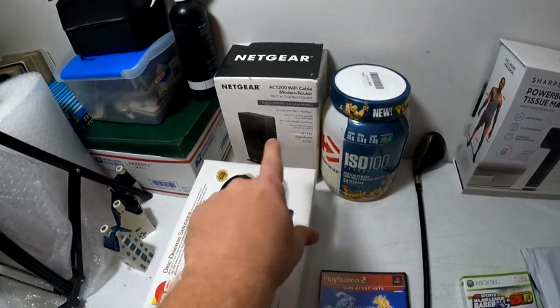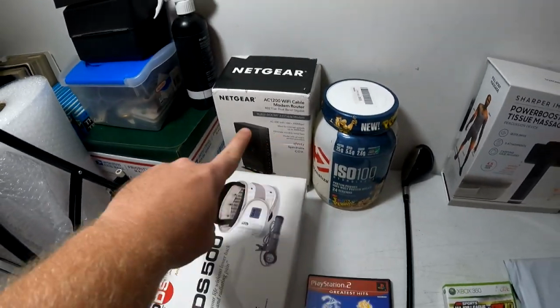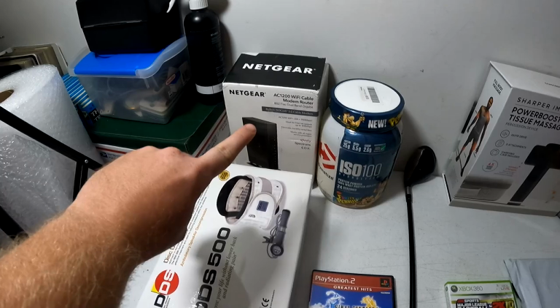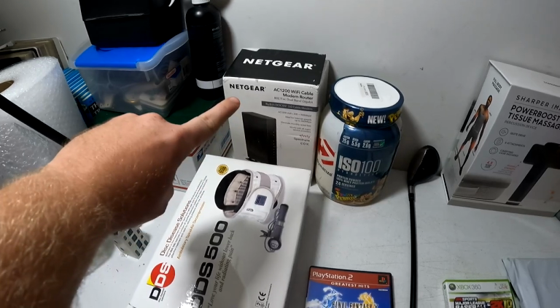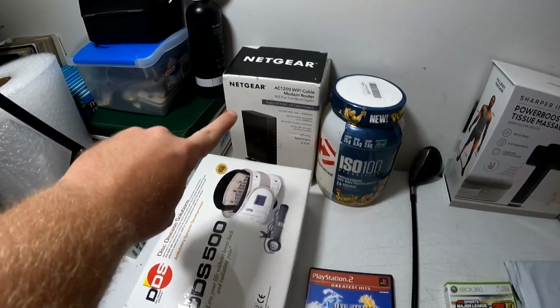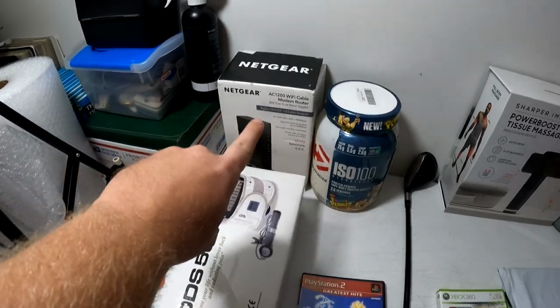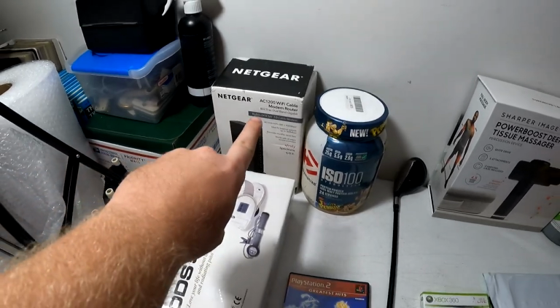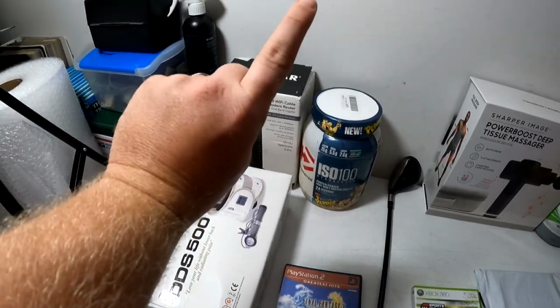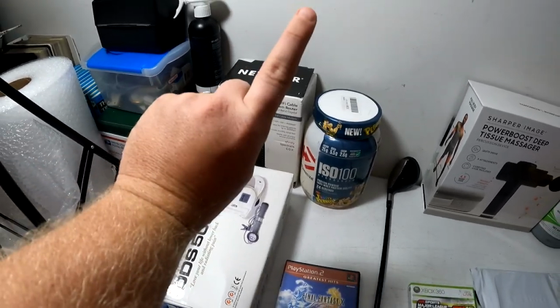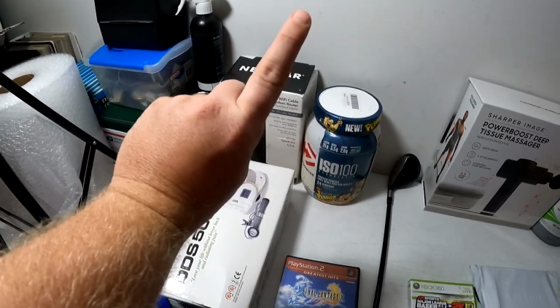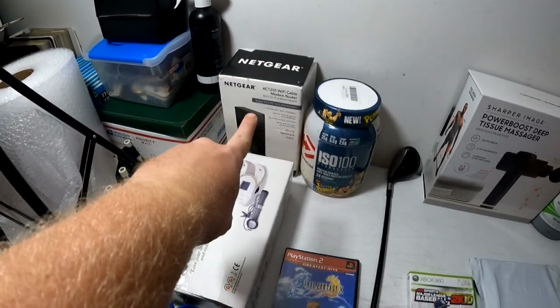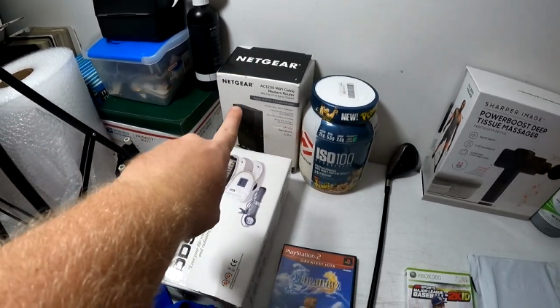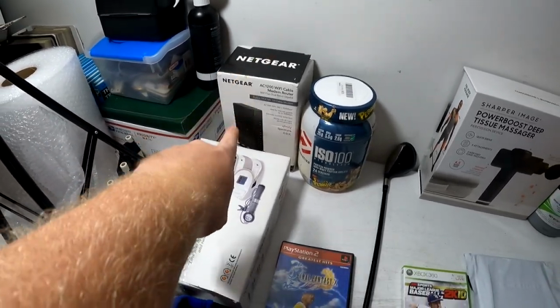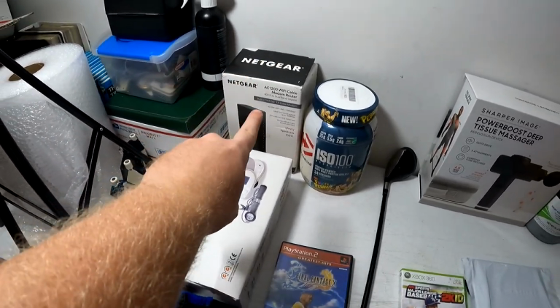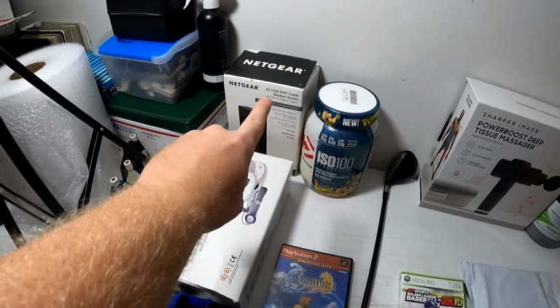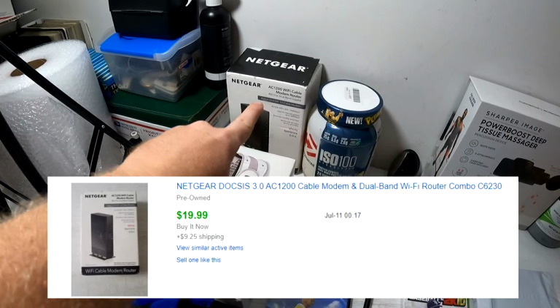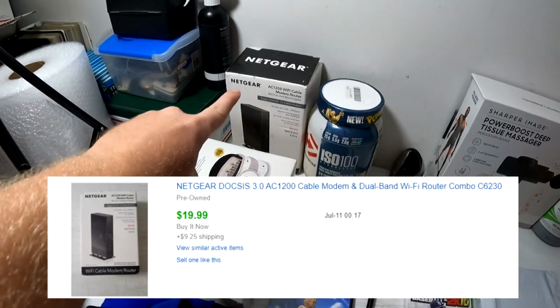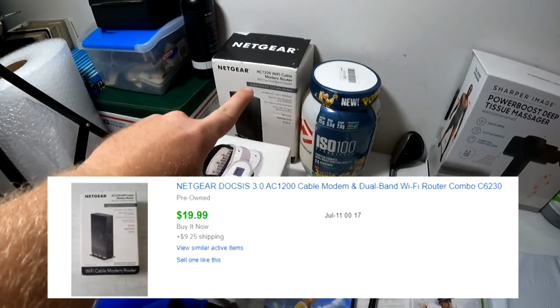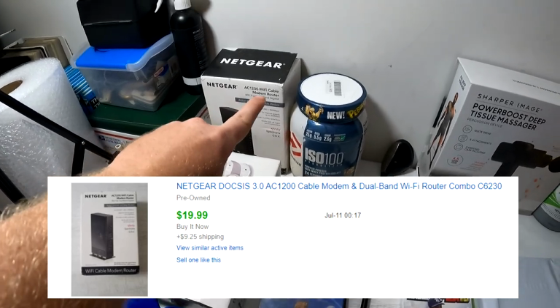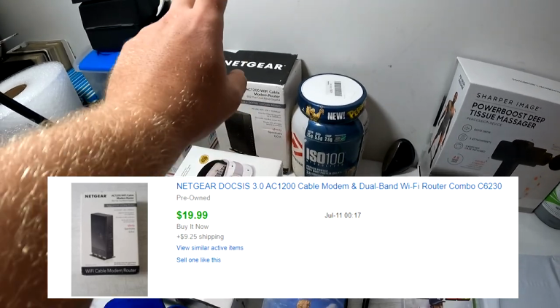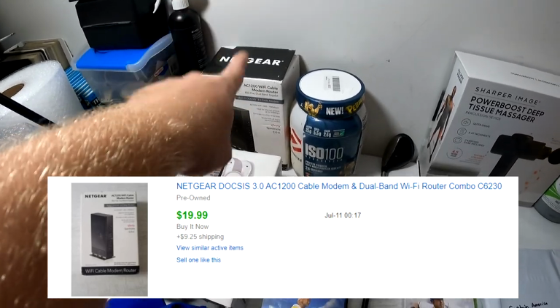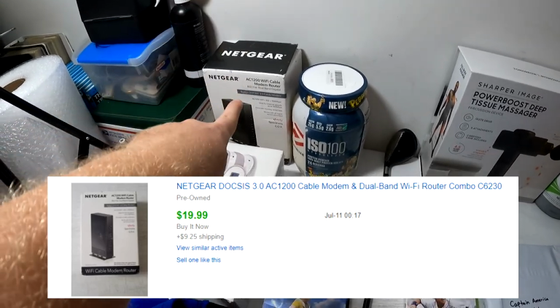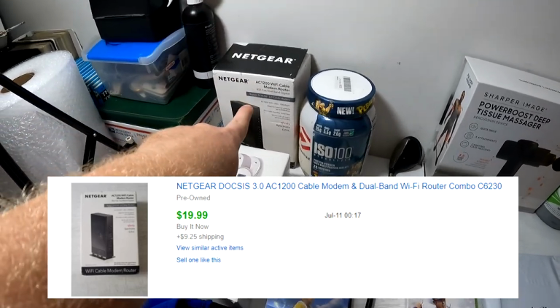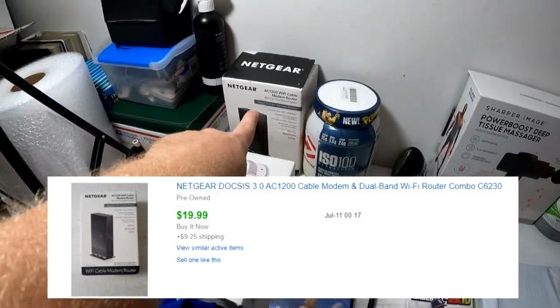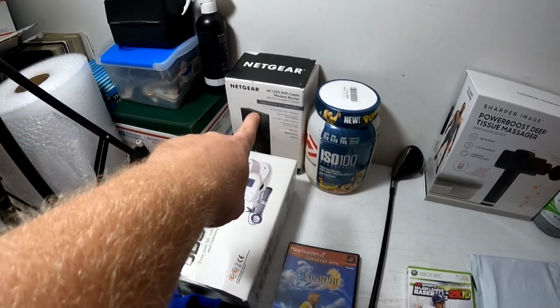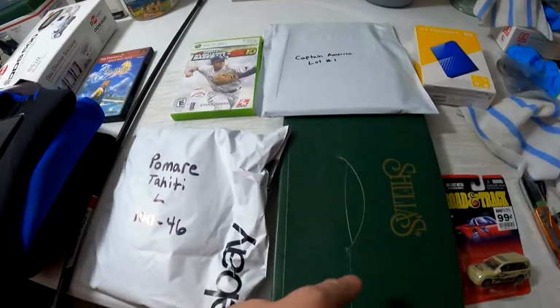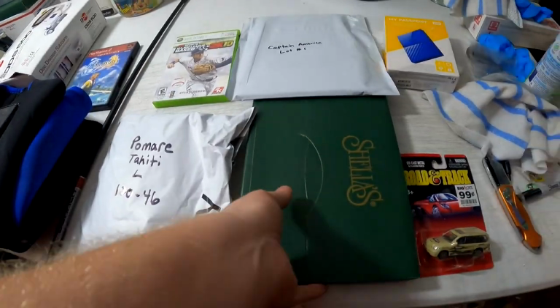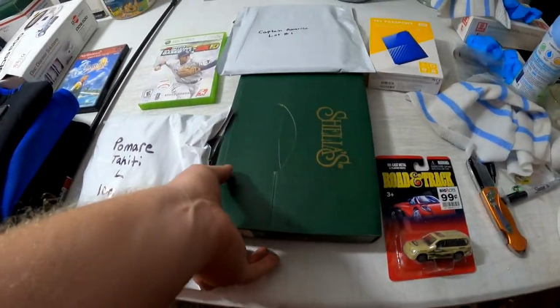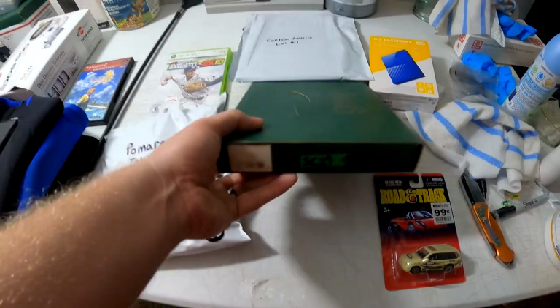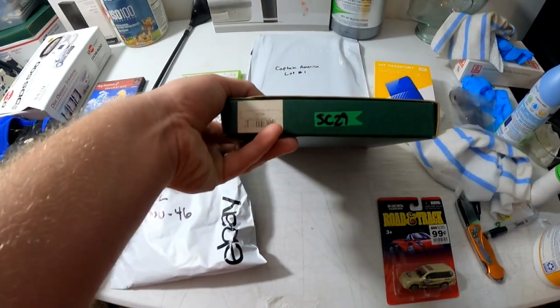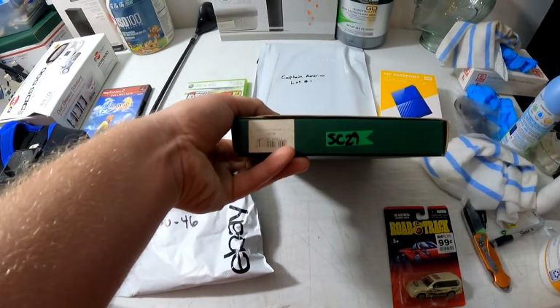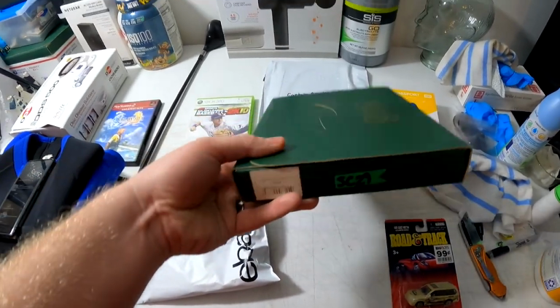This Netgear AC 1200 router — we got that for five or seven dollars at Black Friday Deals, I don't remember which — but it sold for $20 plus shipping.